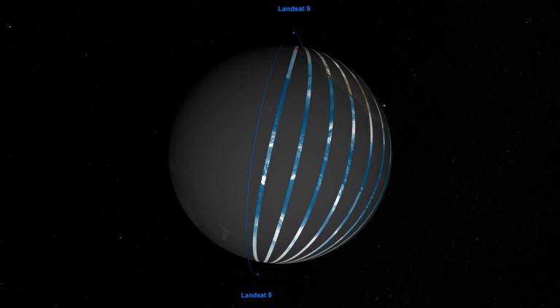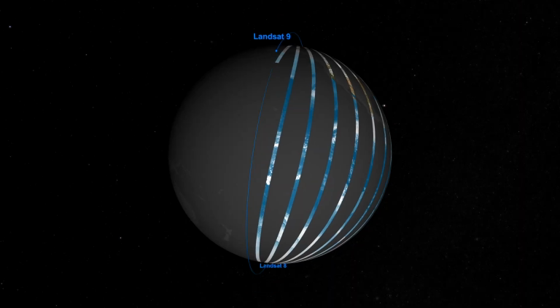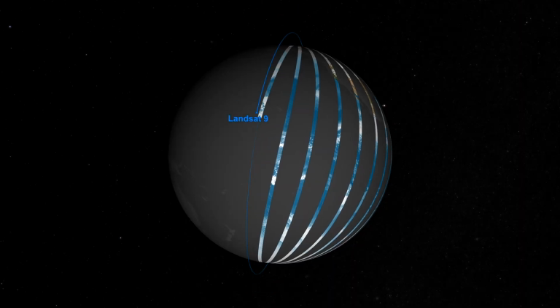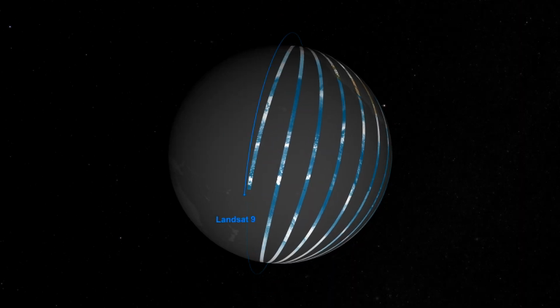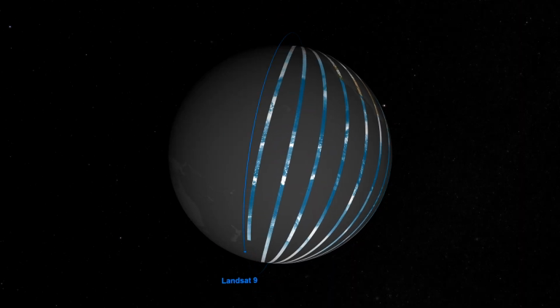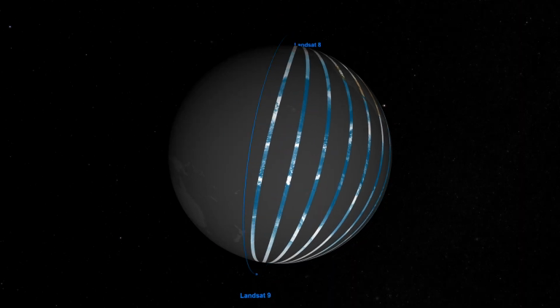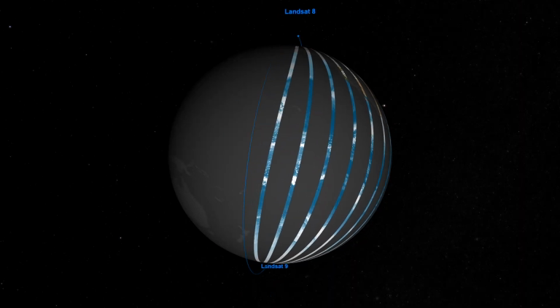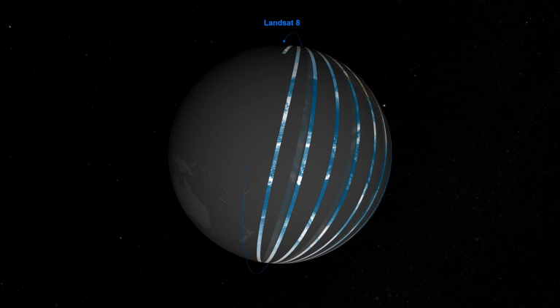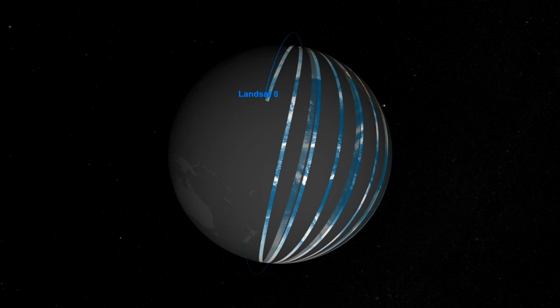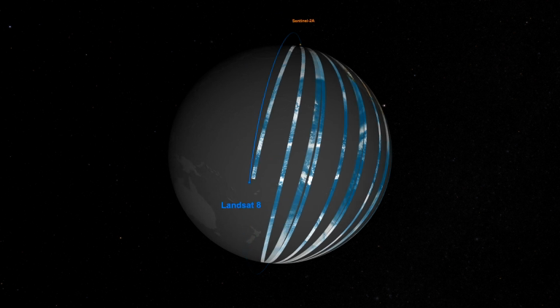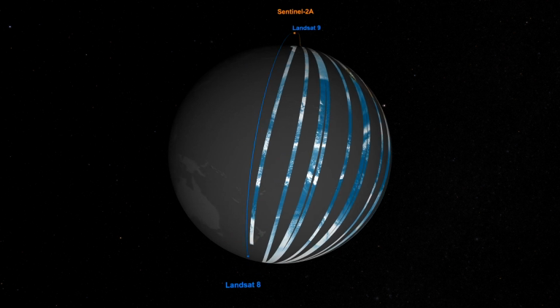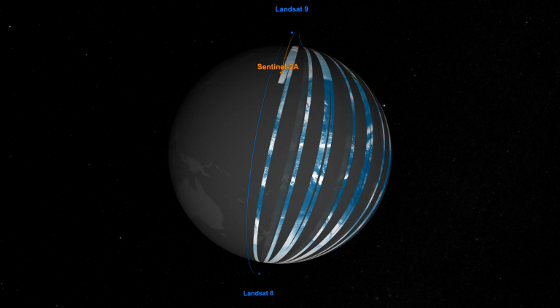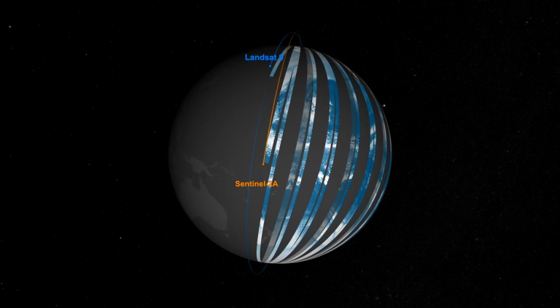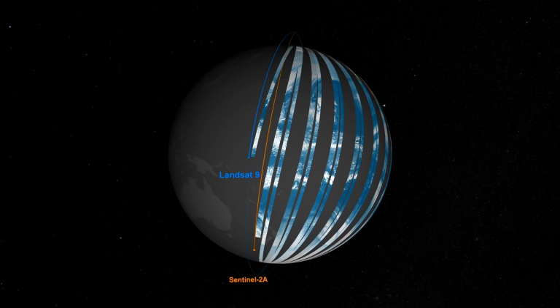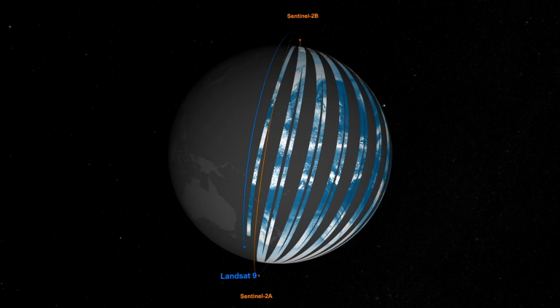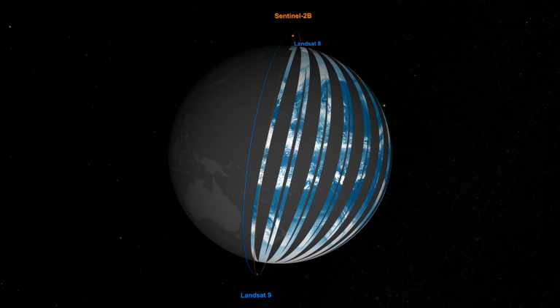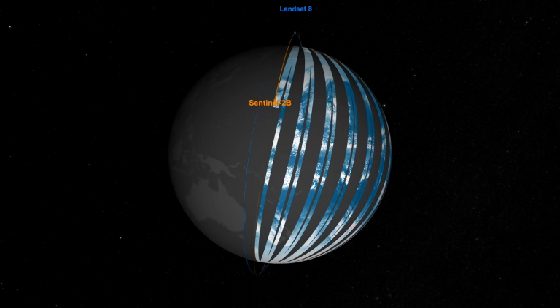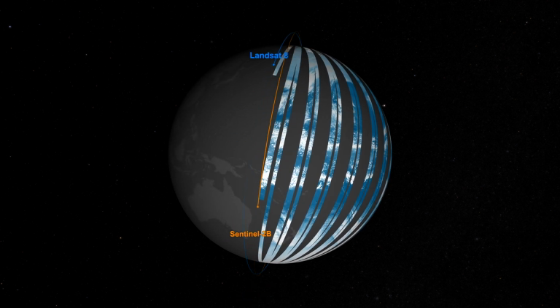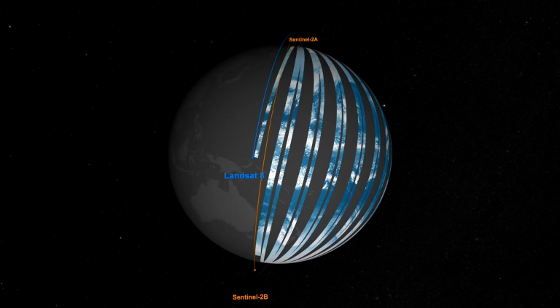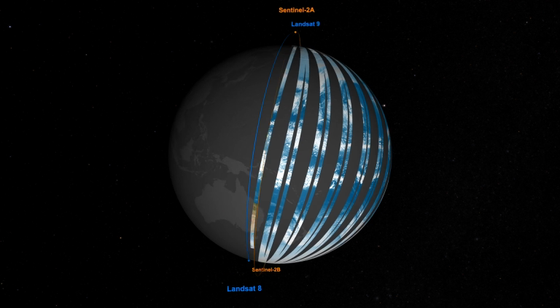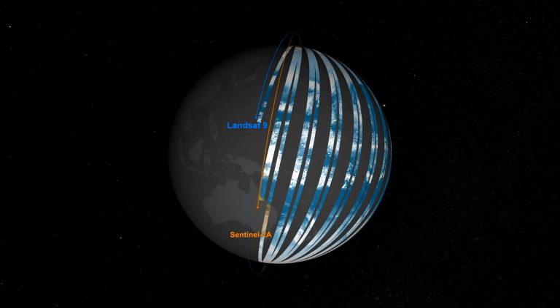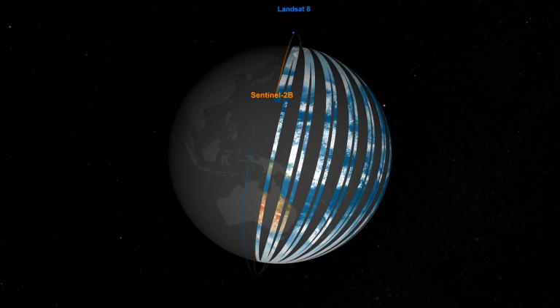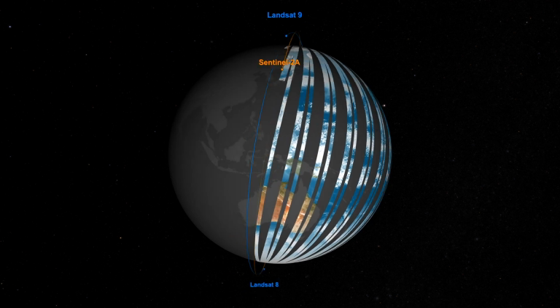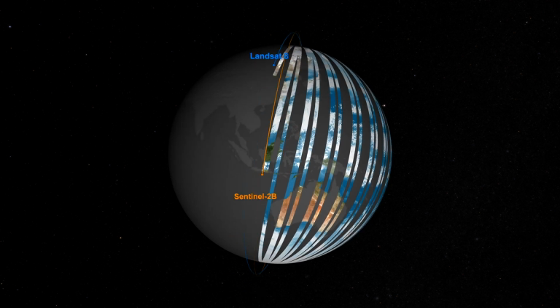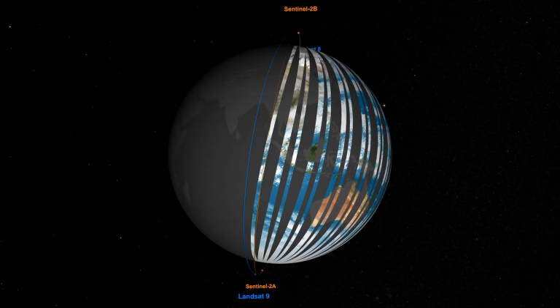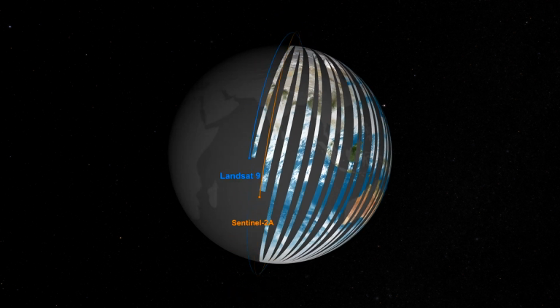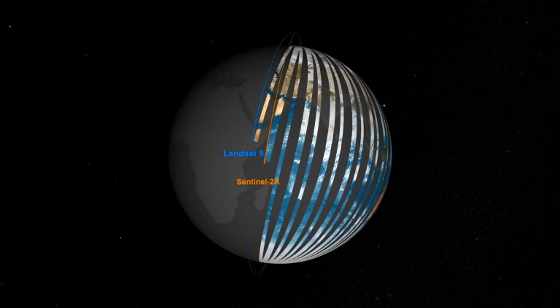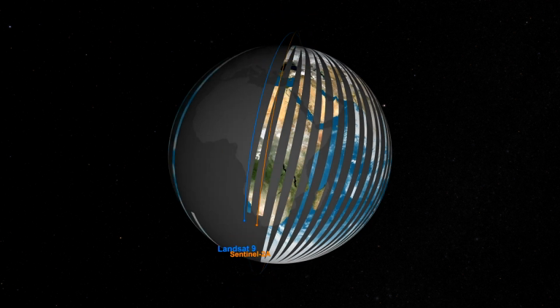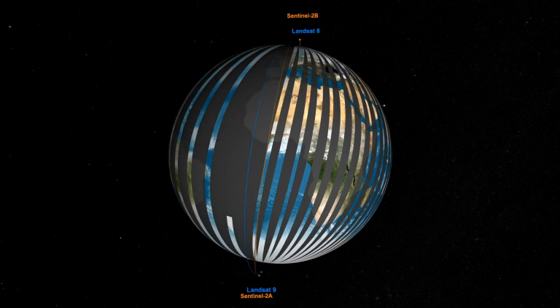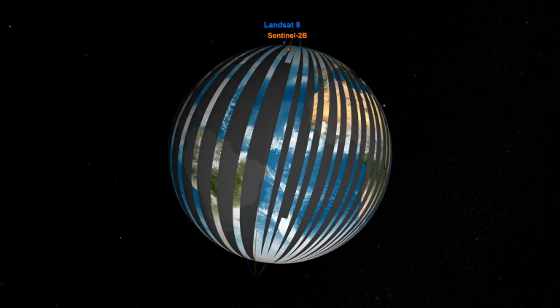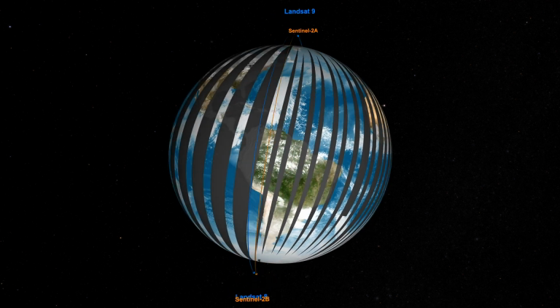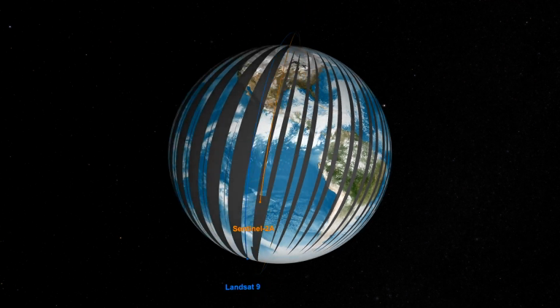The two European Sentinel-2 satellites were designed to mesh with Landsat, so that users can treat data from all the satellites as if it came from one single source. Now we get observations every two or three days, instead of every two weeks.